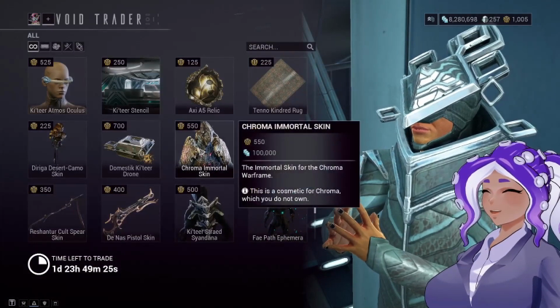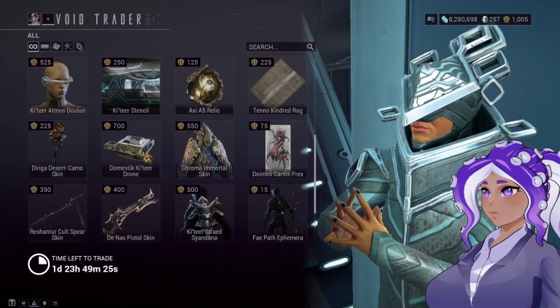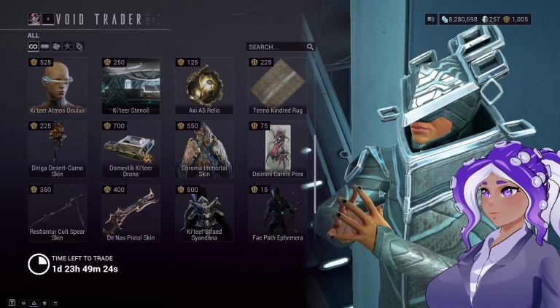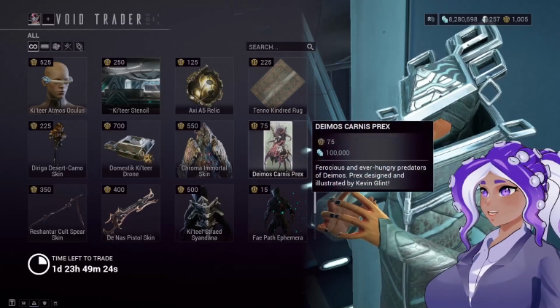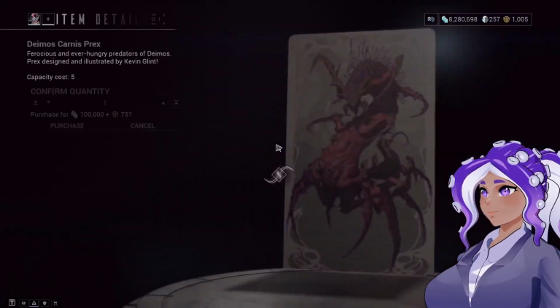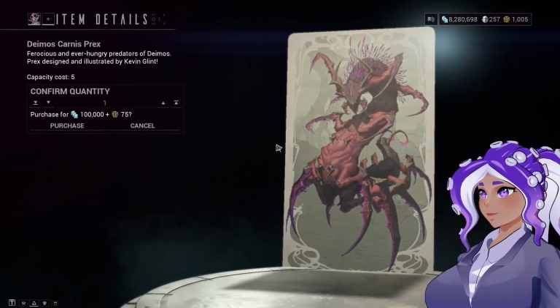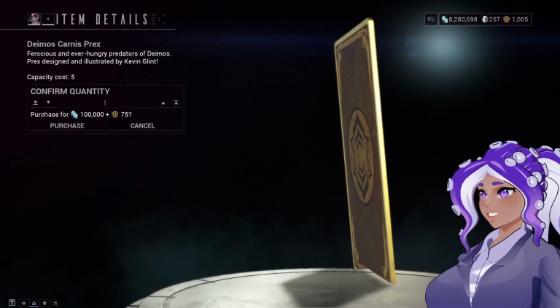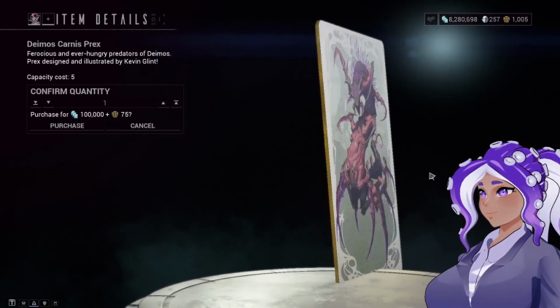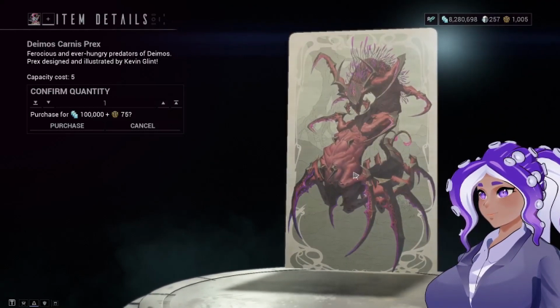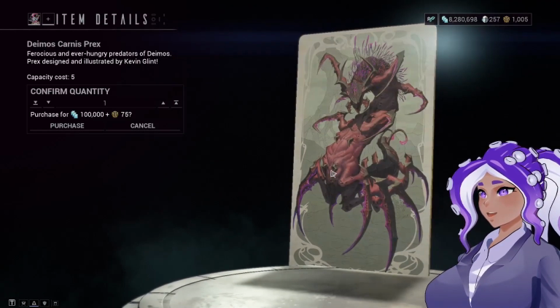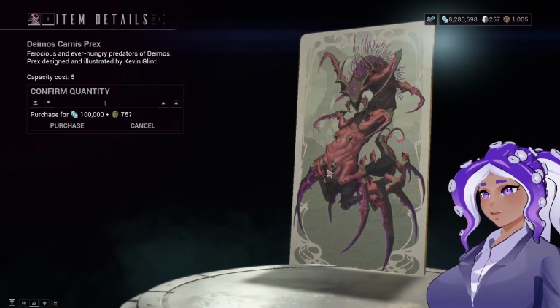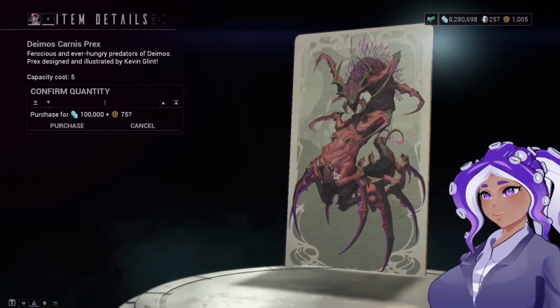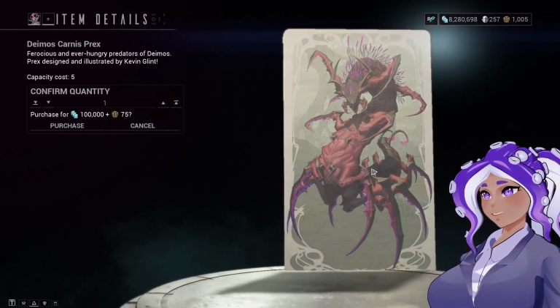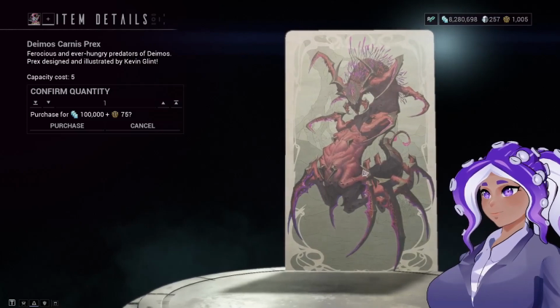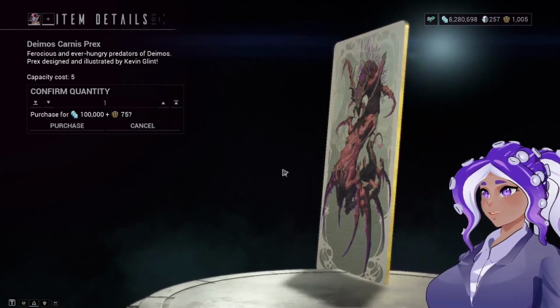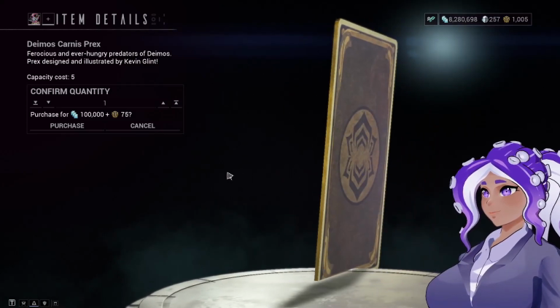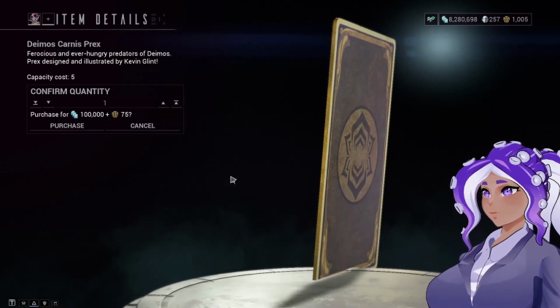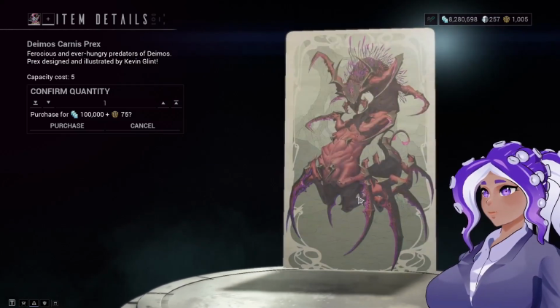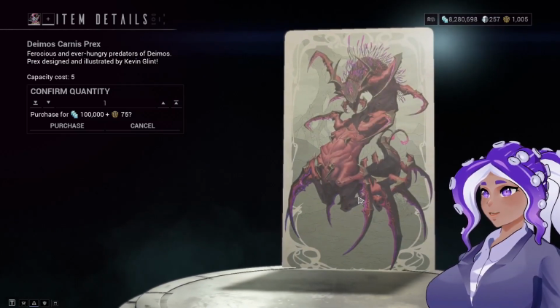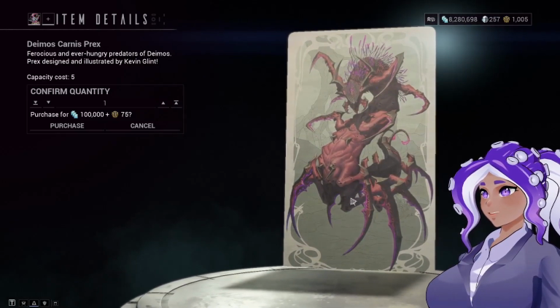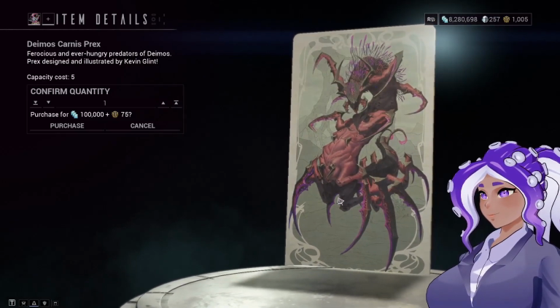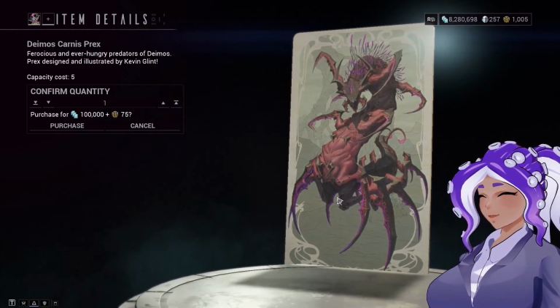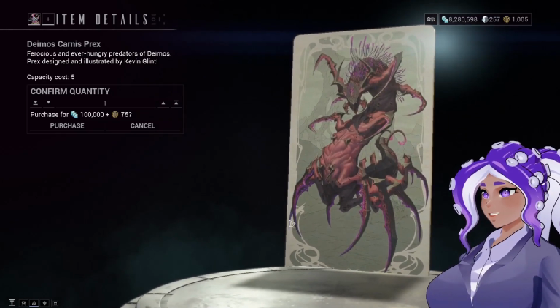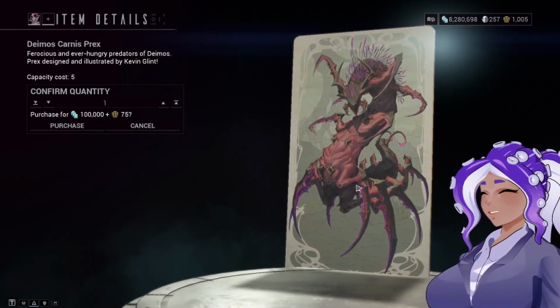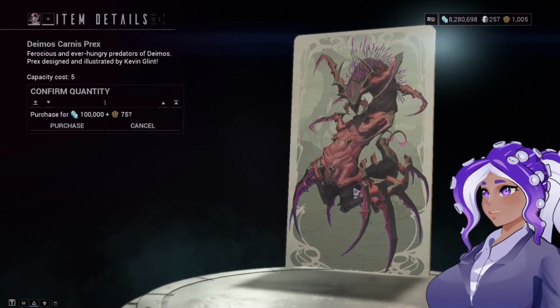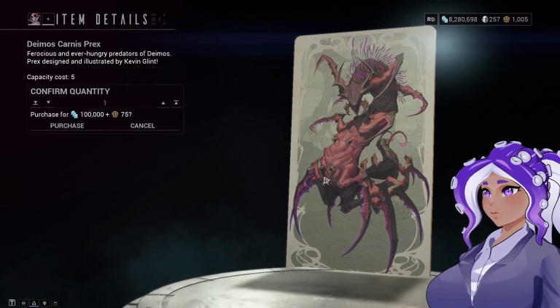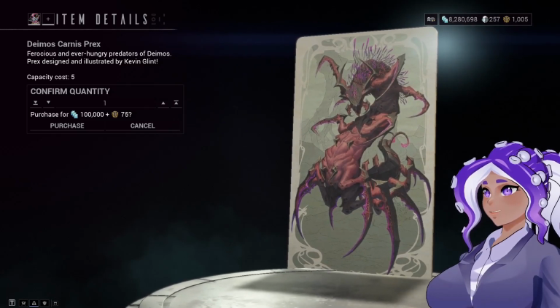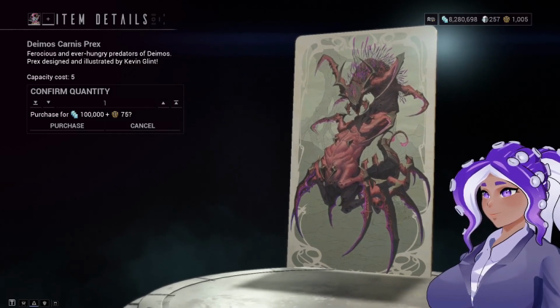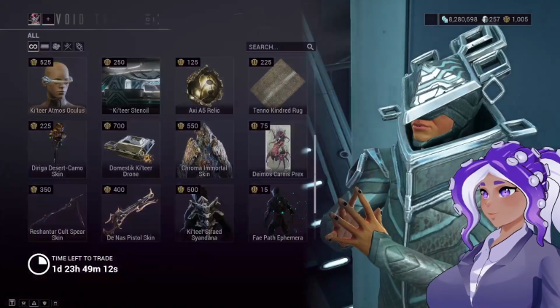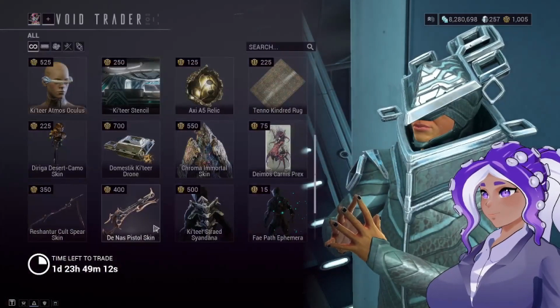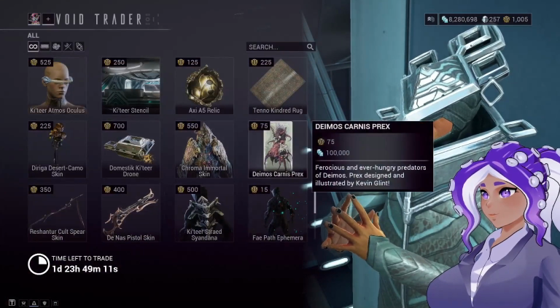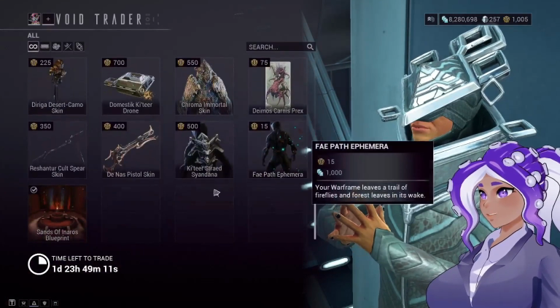We've got a Chroma skin. I'm not quite sure what these are, but they kind of remind me of trading cards with a history behind them — I've clicked on a few of them and they take you to like a museum. But this one looks like it has Deimos-related things on it.